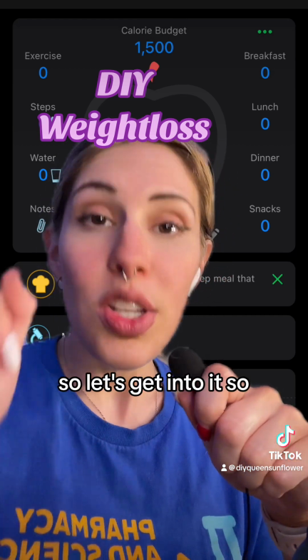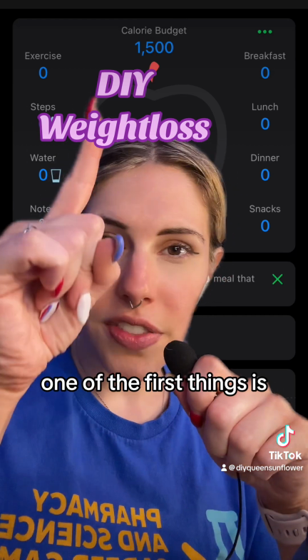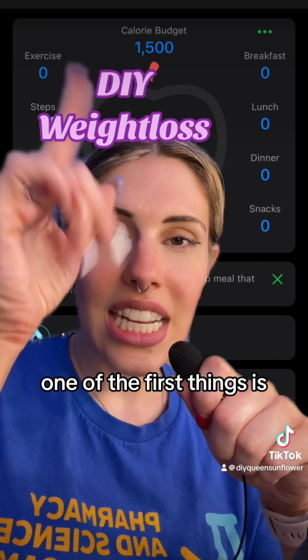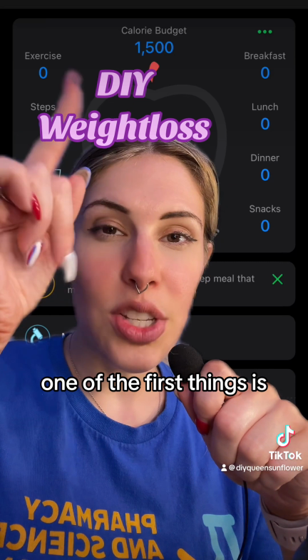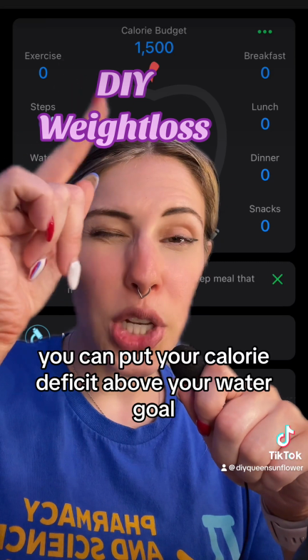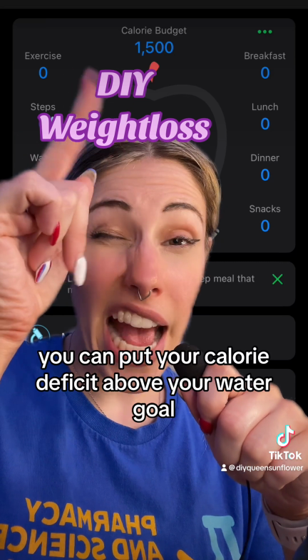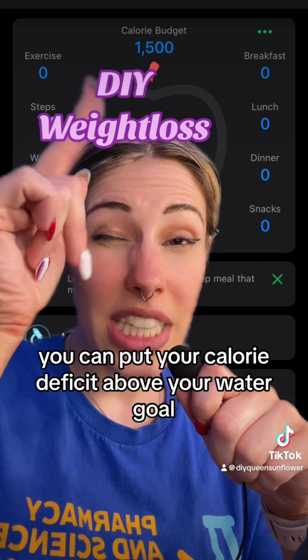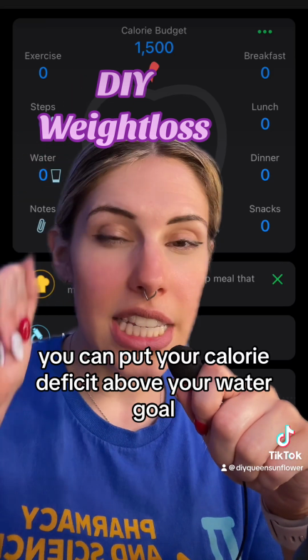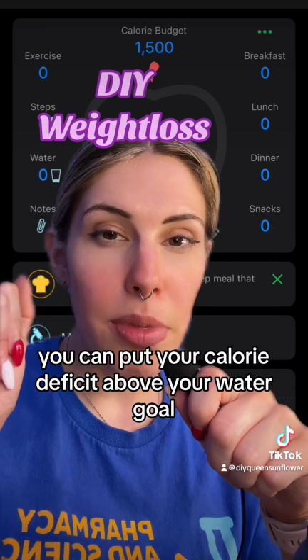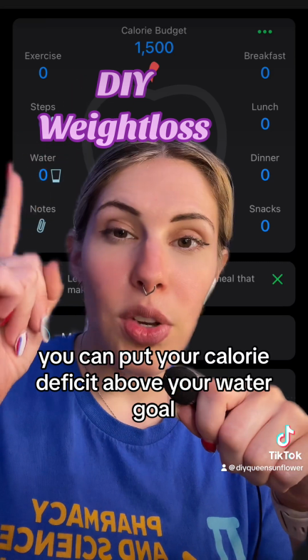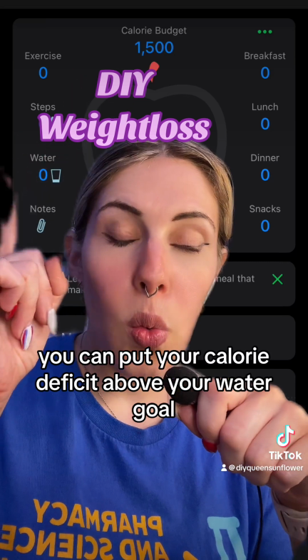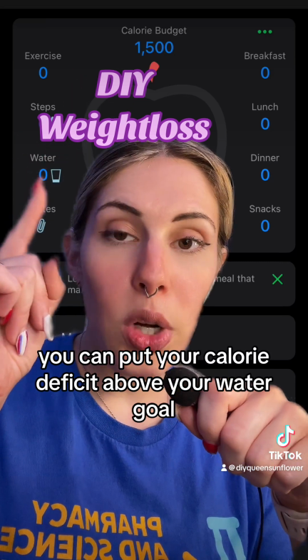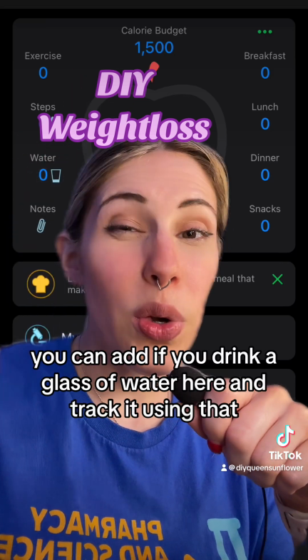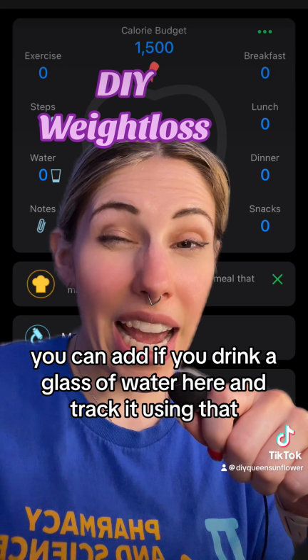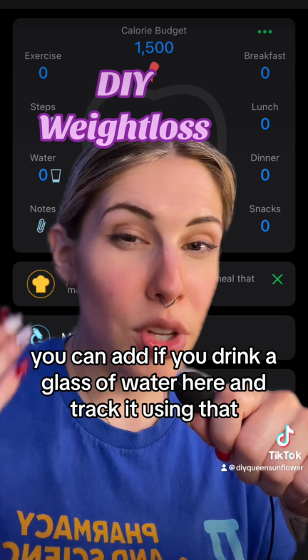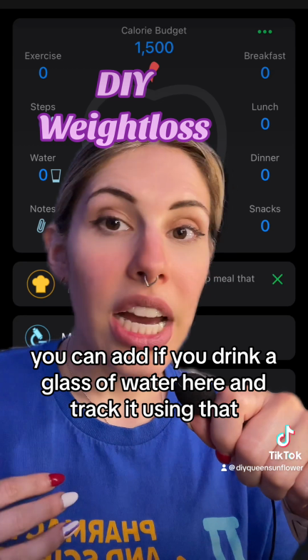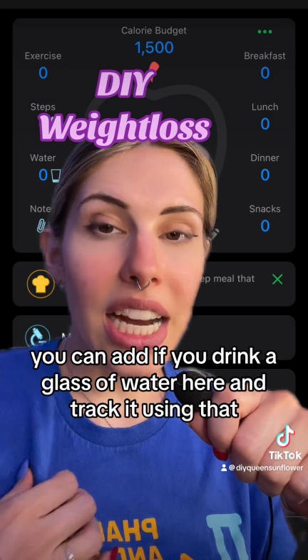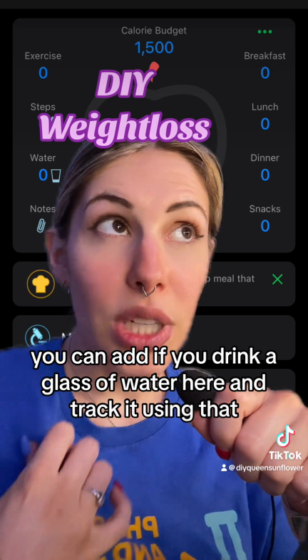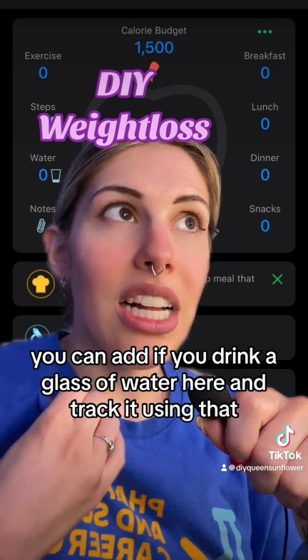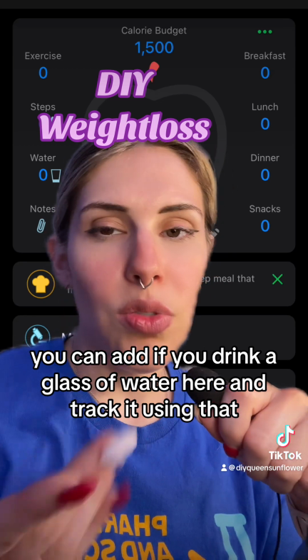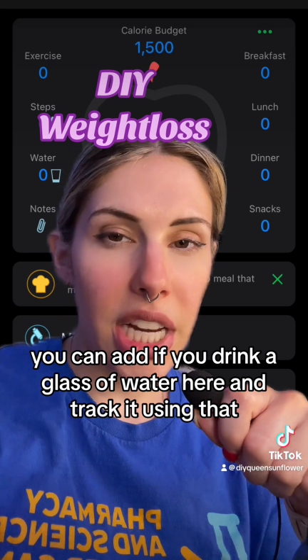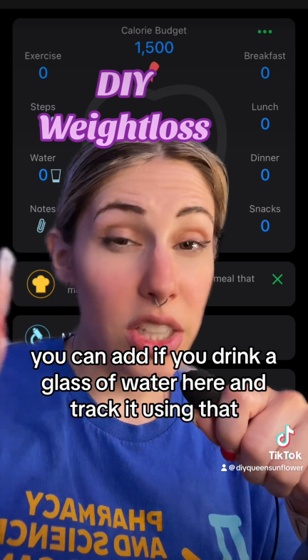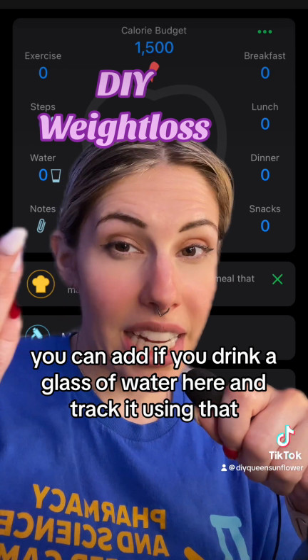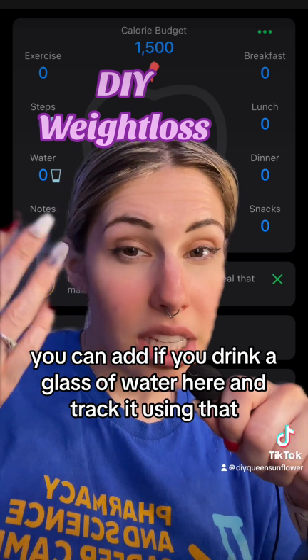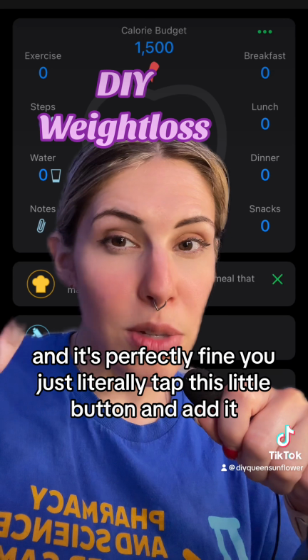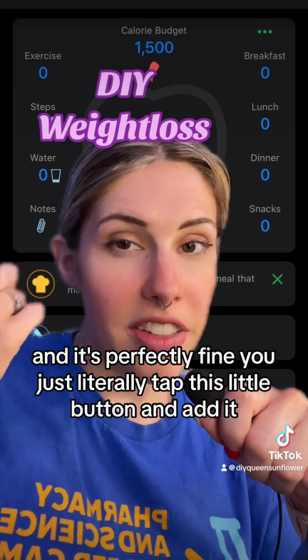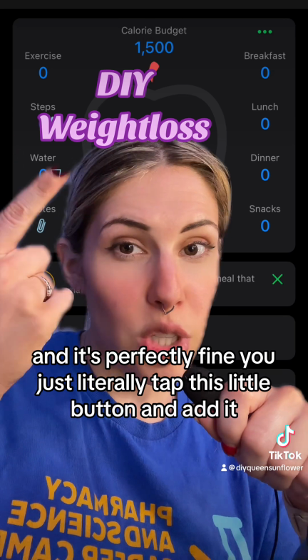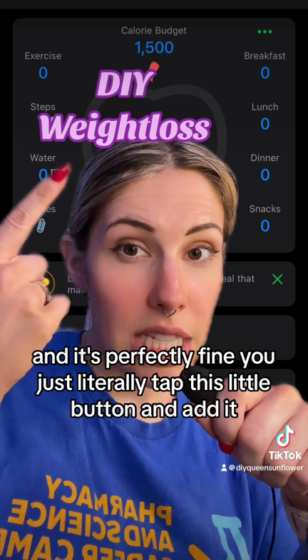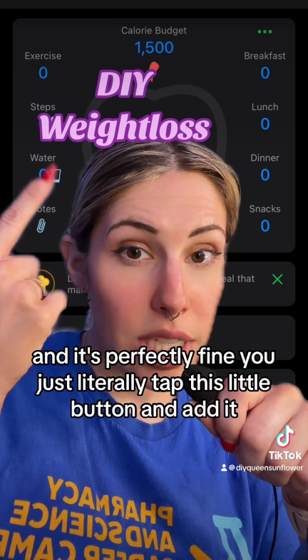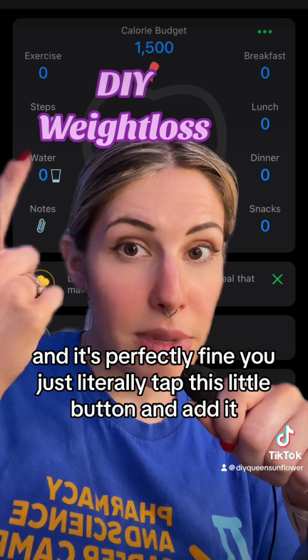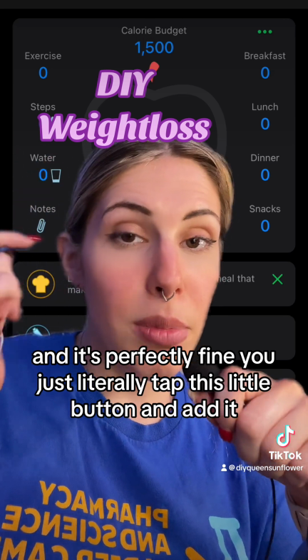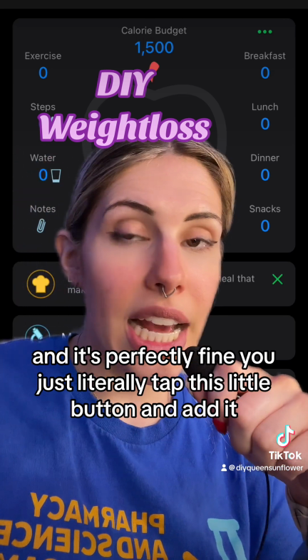One of the first things is you can set up your calorie deficit and your water goal. You can add a glass of water and track it — you literally just tap this little button and add it.